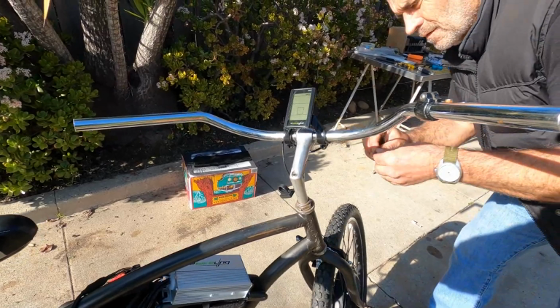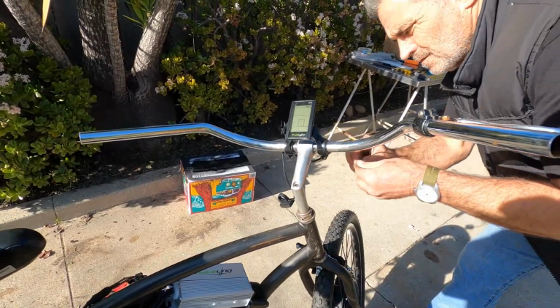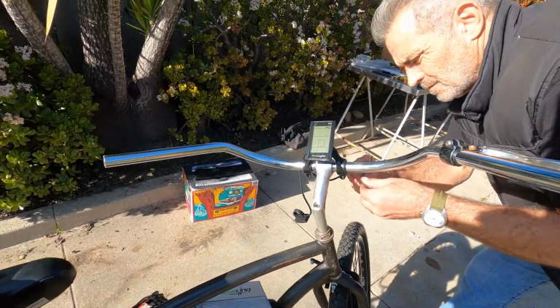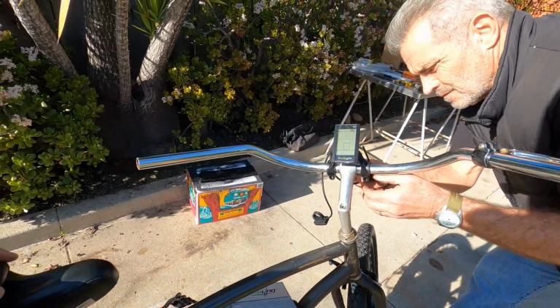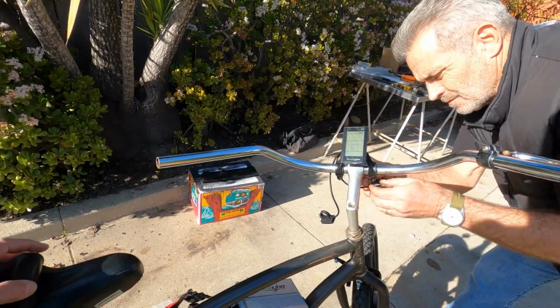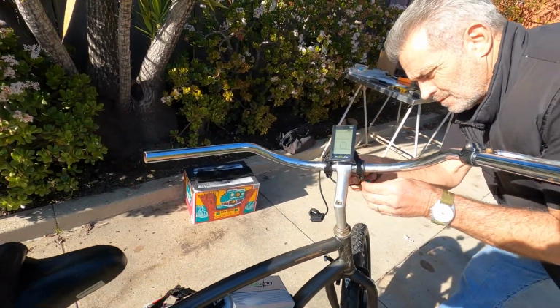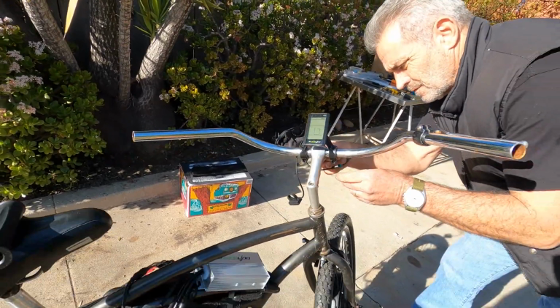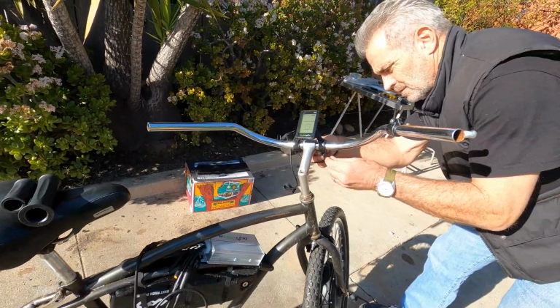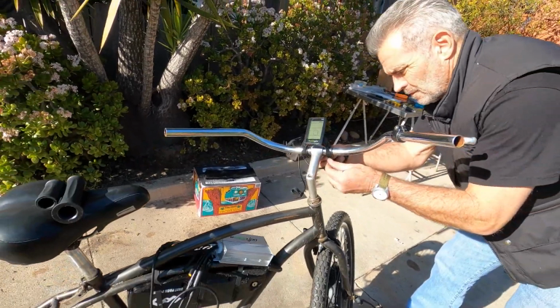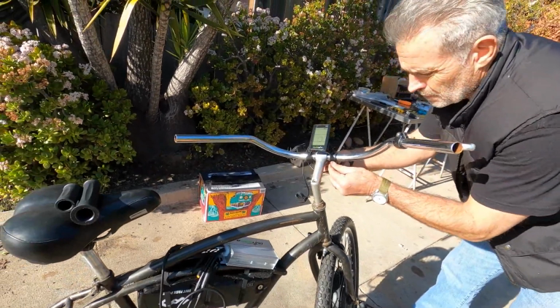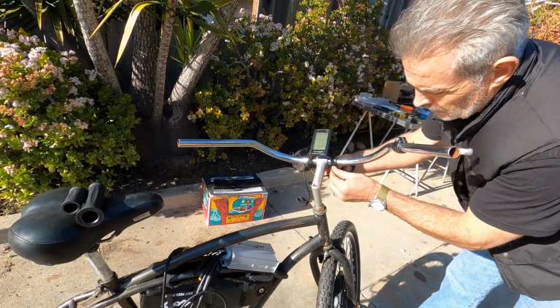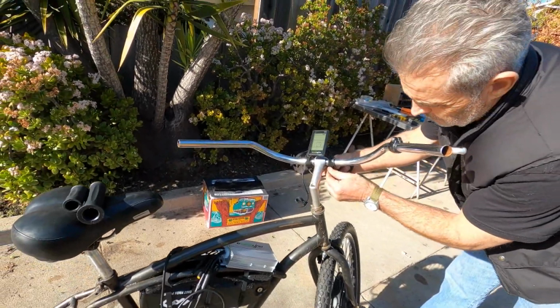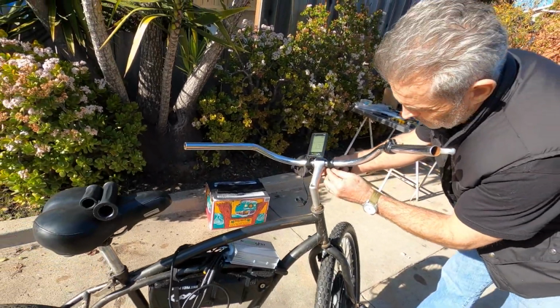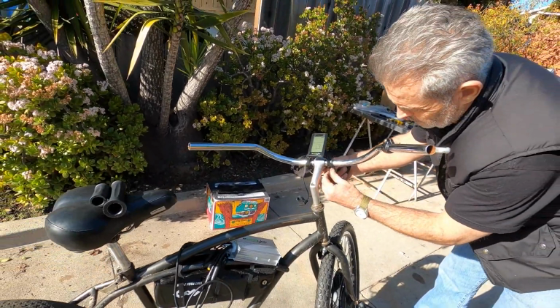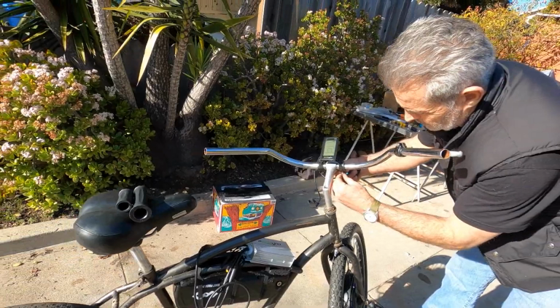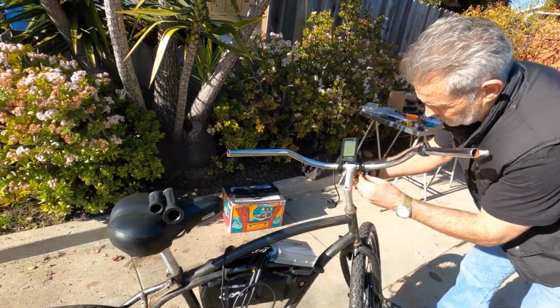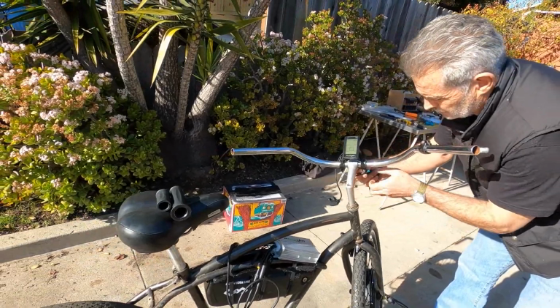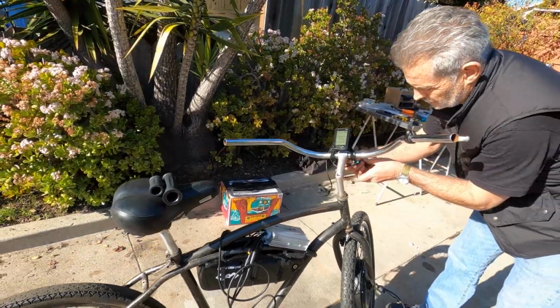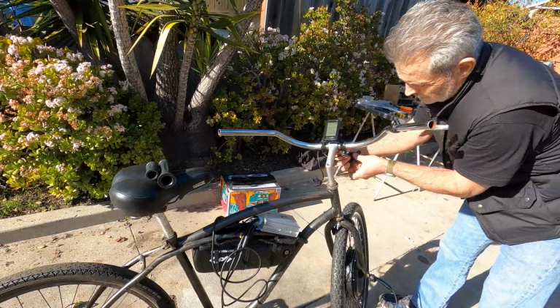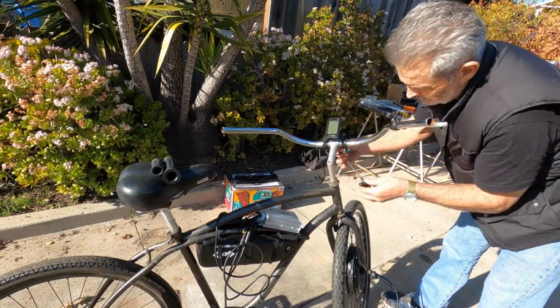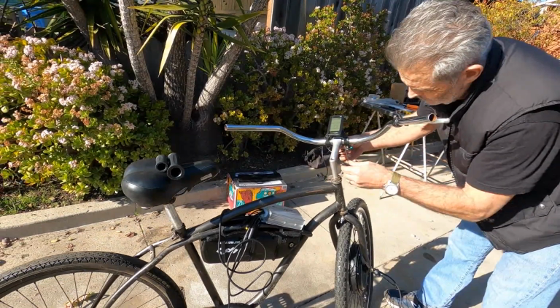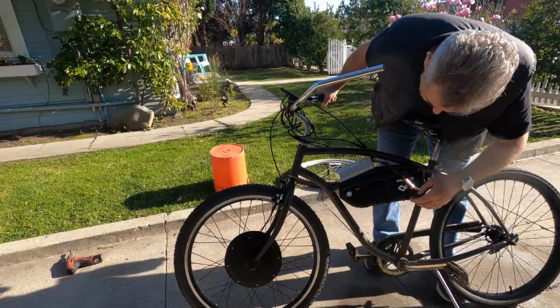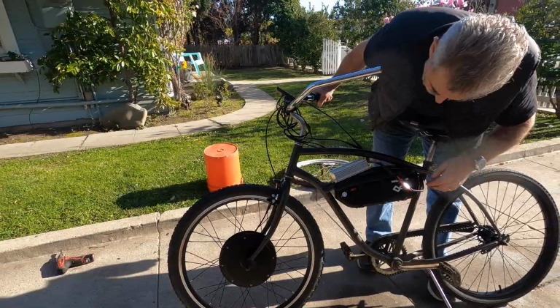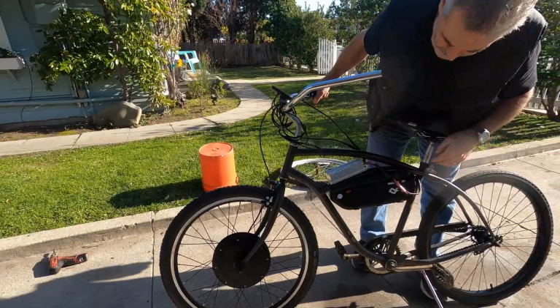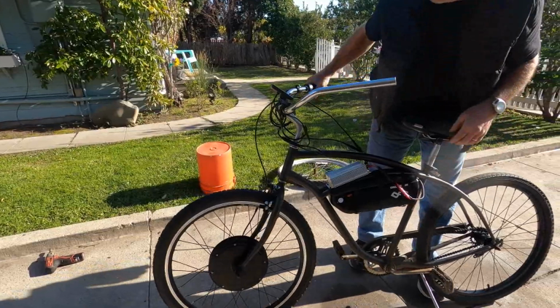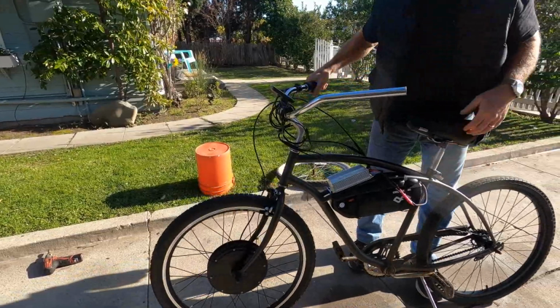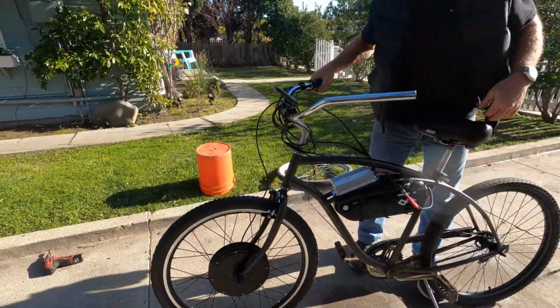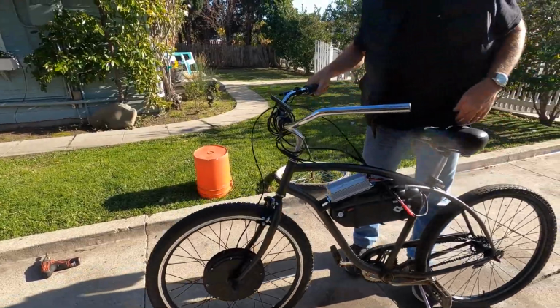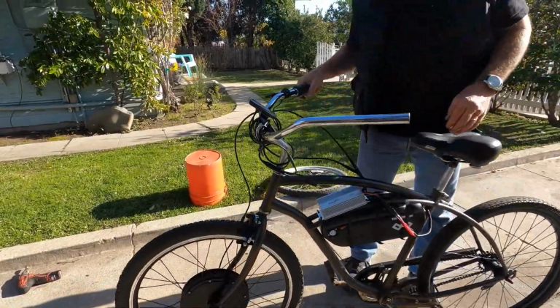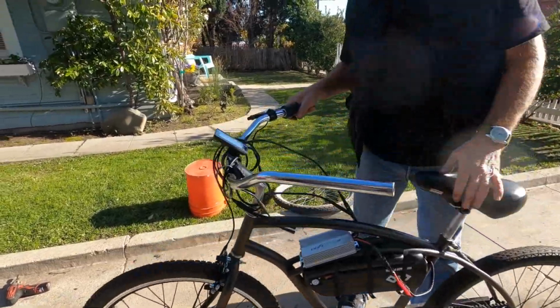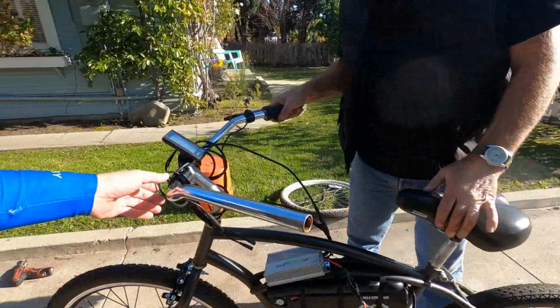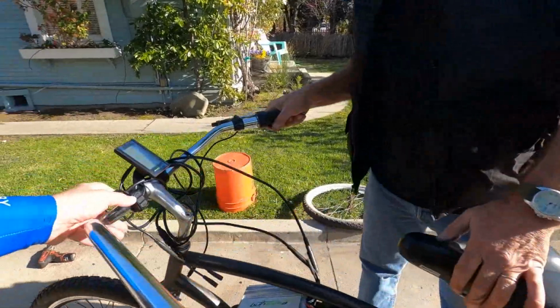Now there are 10 important functions that are controlled by the S830, everything from maximum speed to wheel size. So it's really important to follow the manual and make sure that the settings are correct.